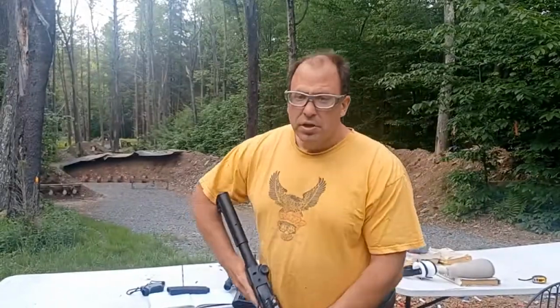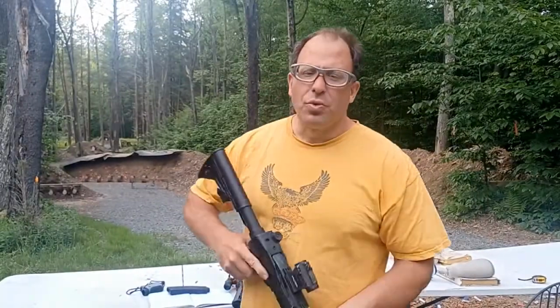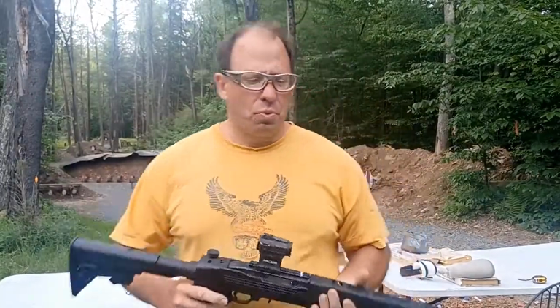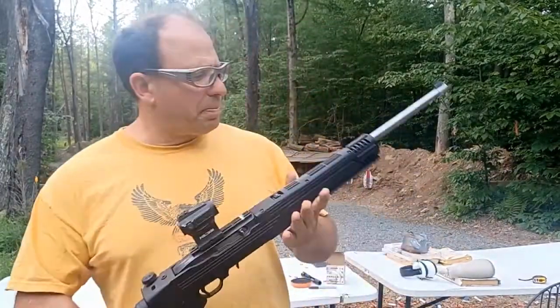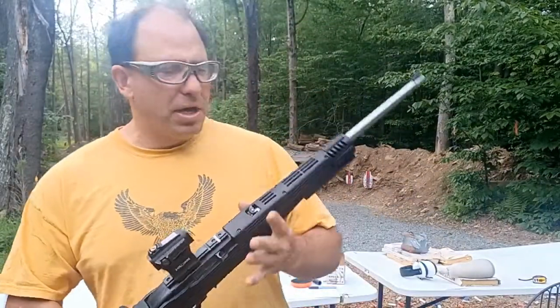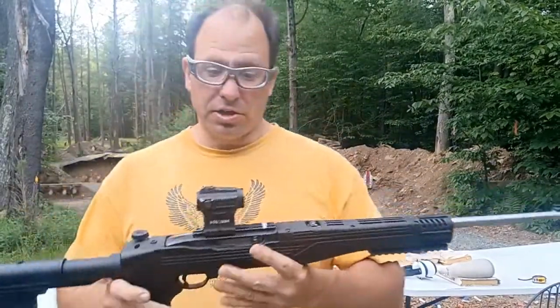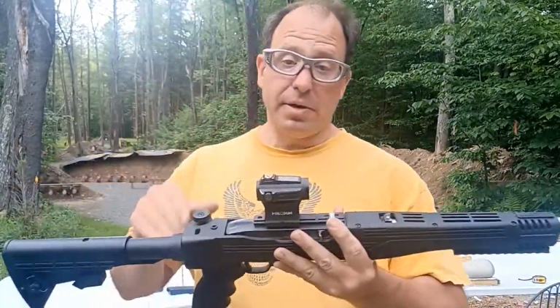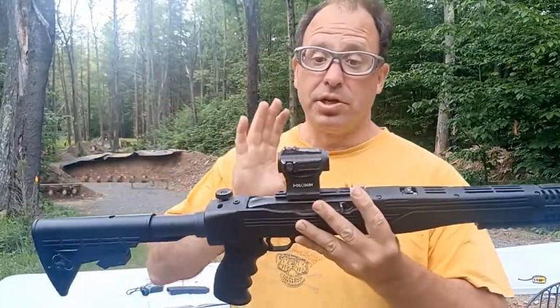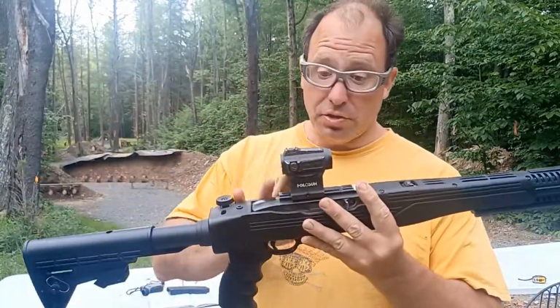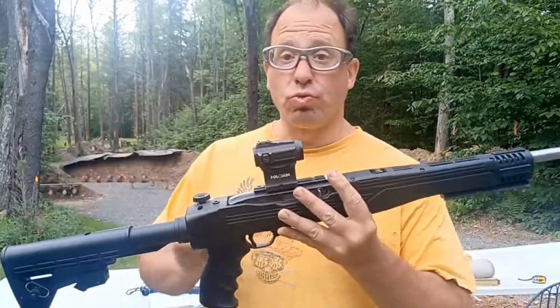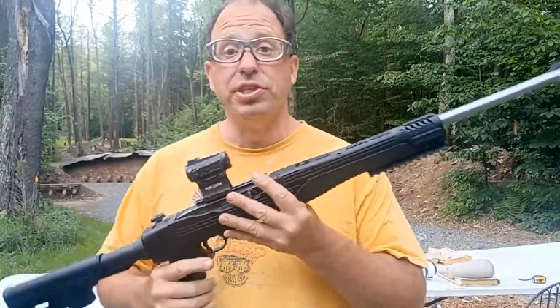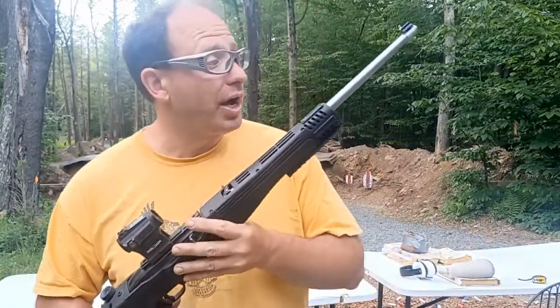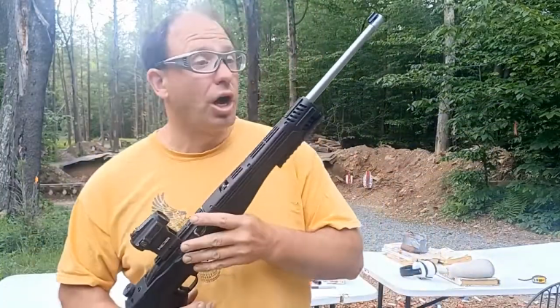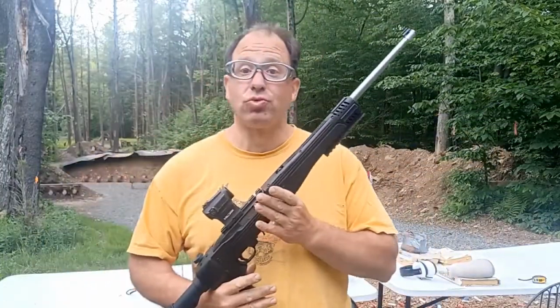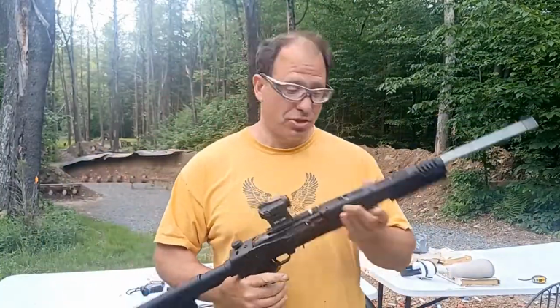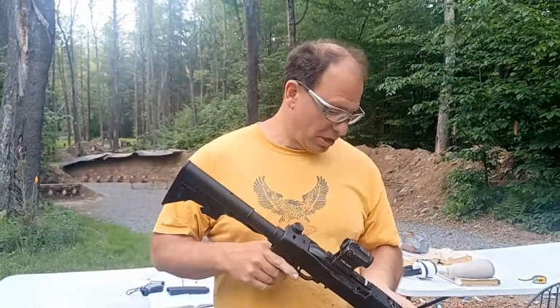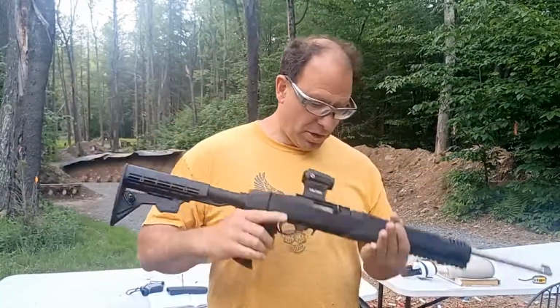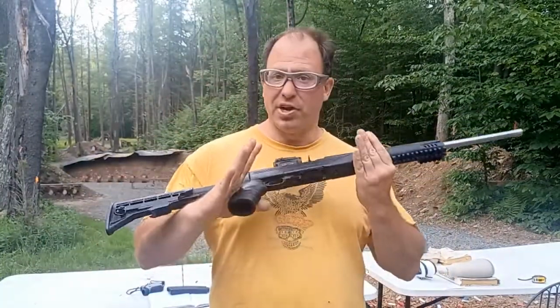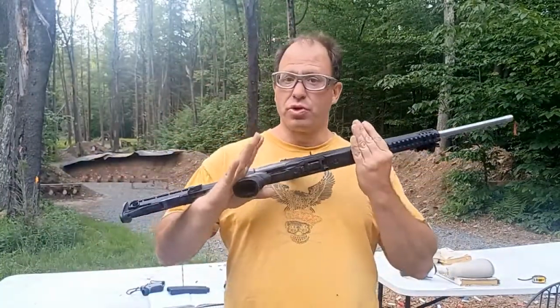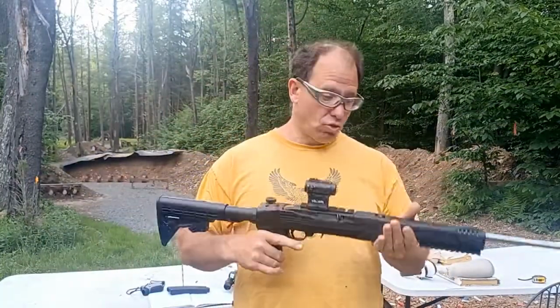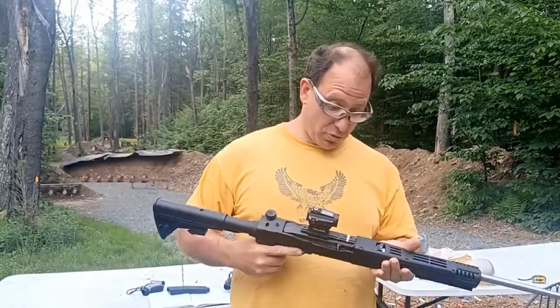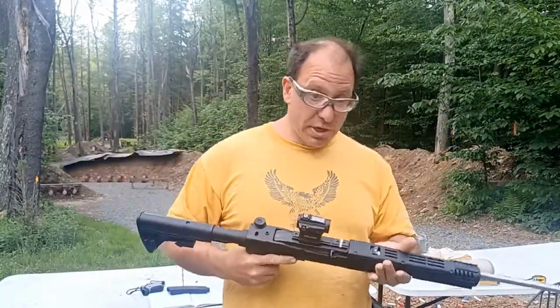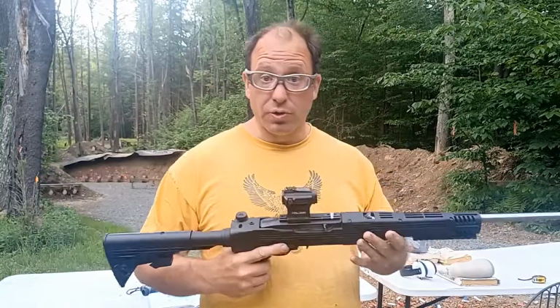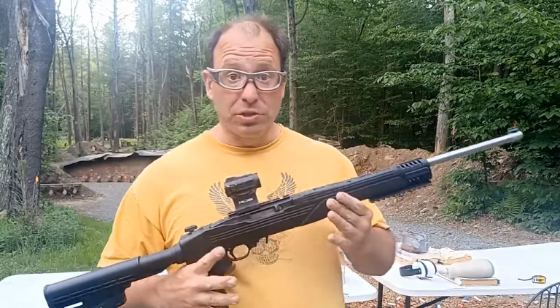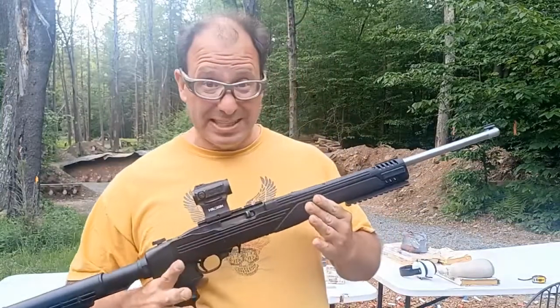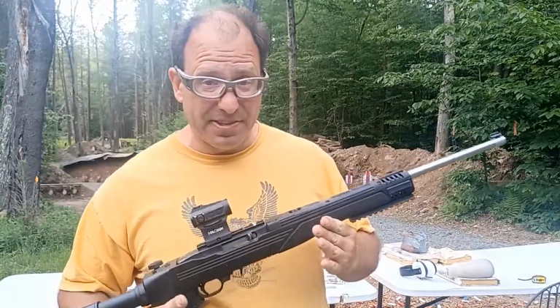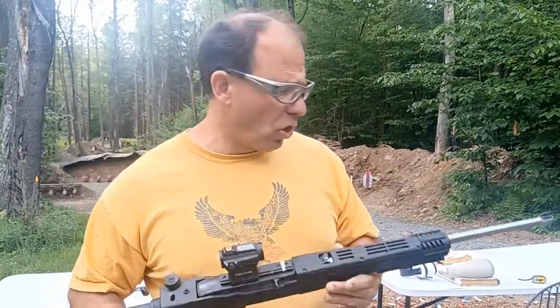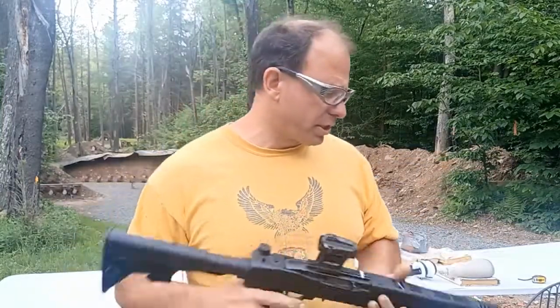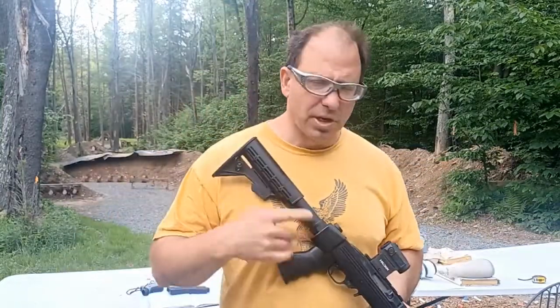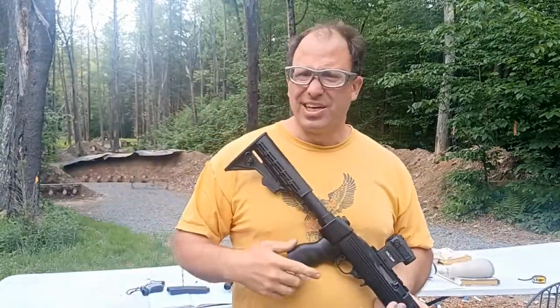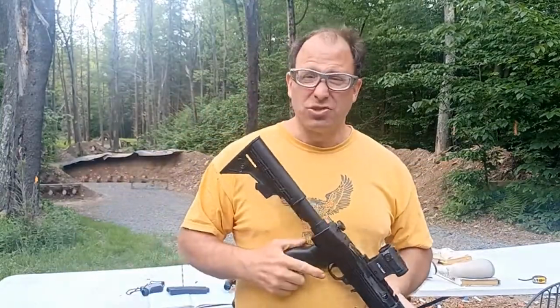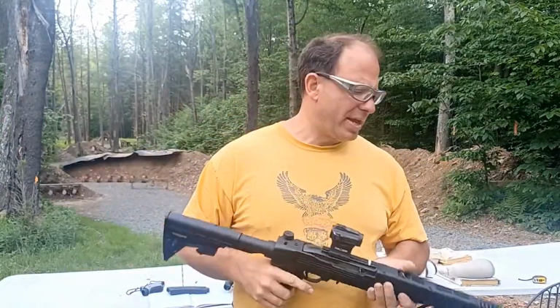Welcome back. Today I'm going to tell you what zero I use on my 22. I've got a Ruger 10/22 here, and the zero I use is 15 yards. I'm going to tell you why.